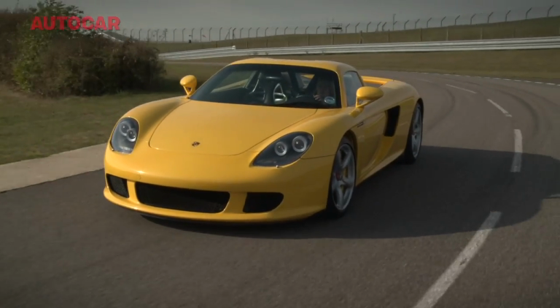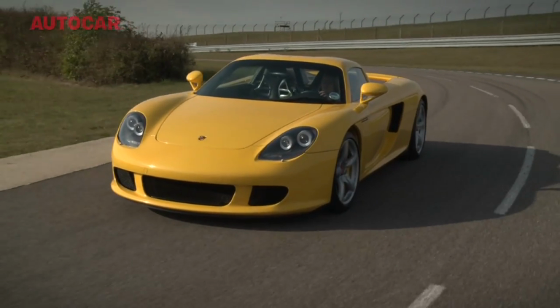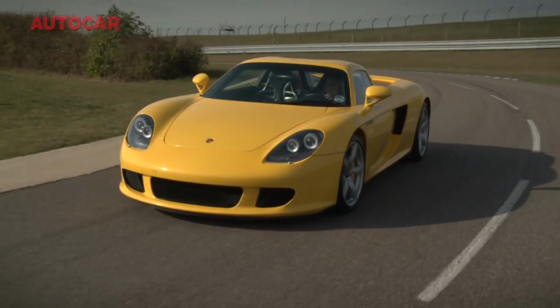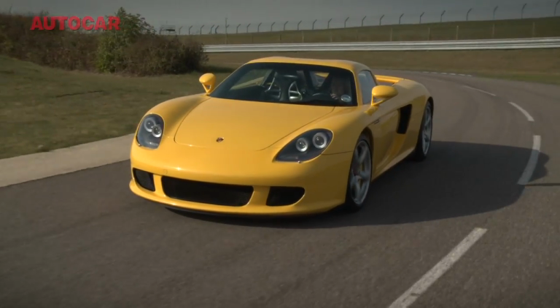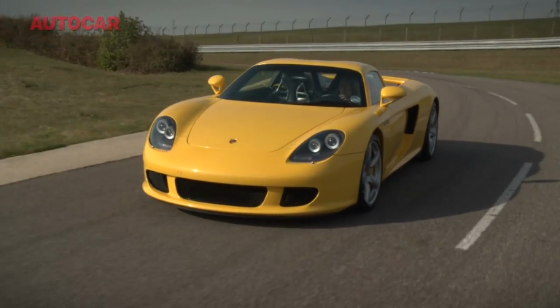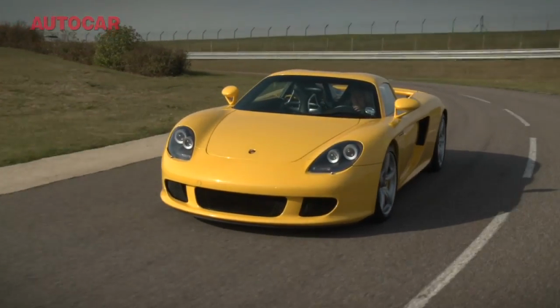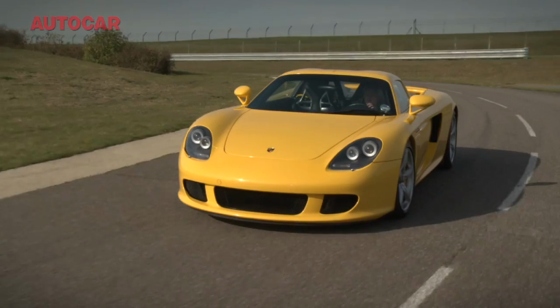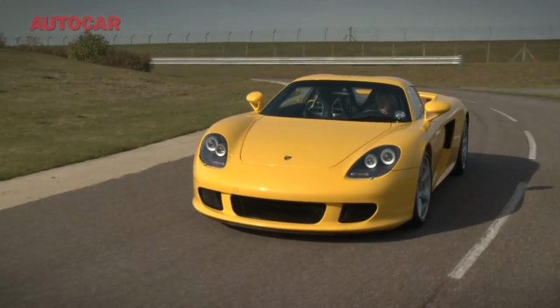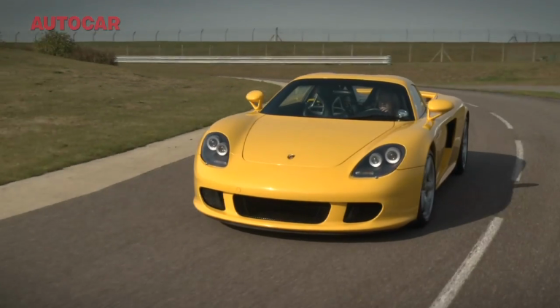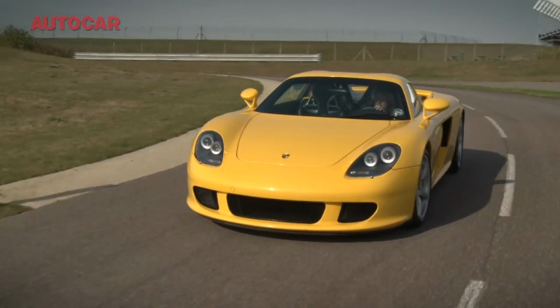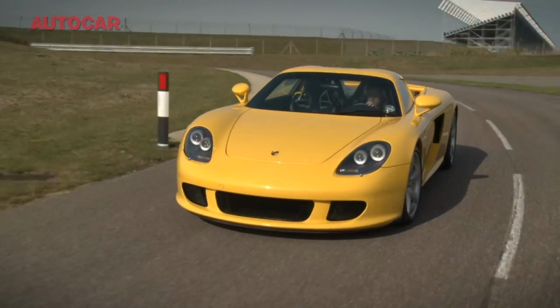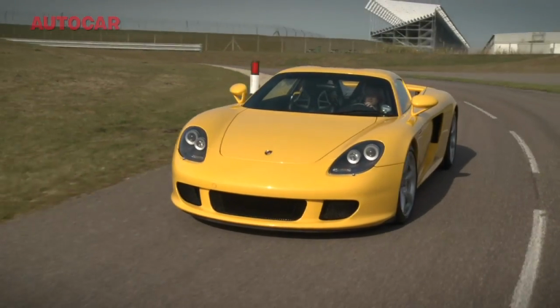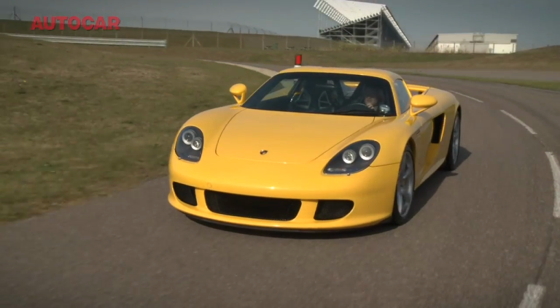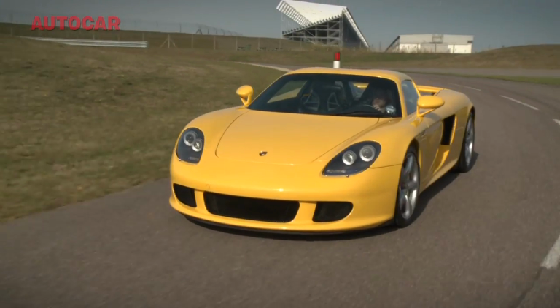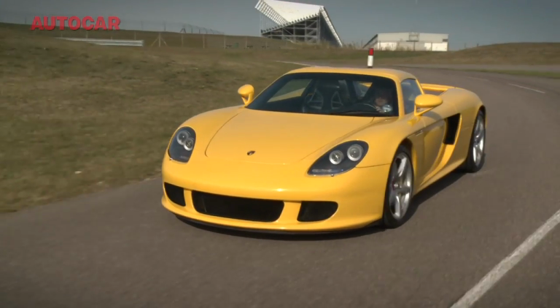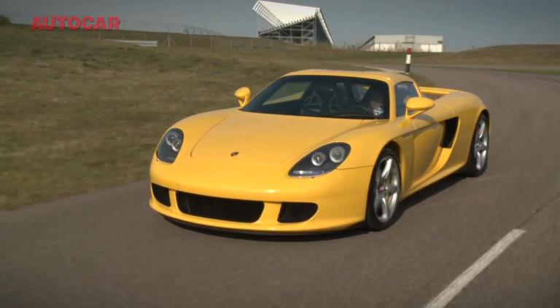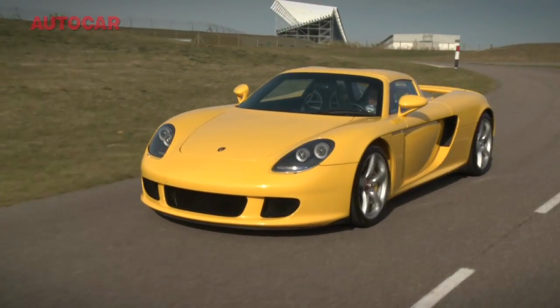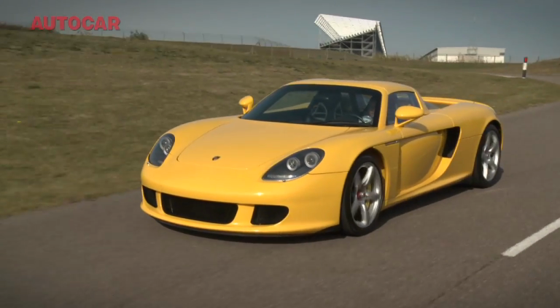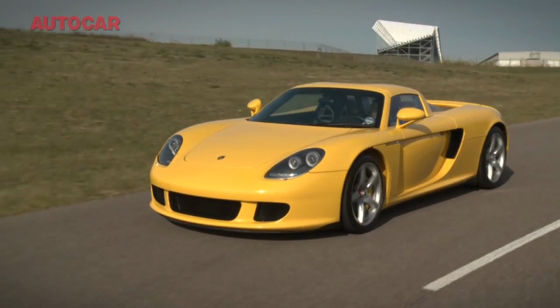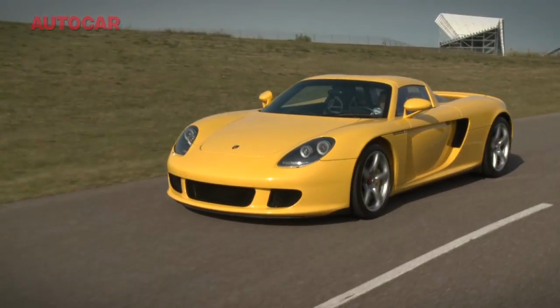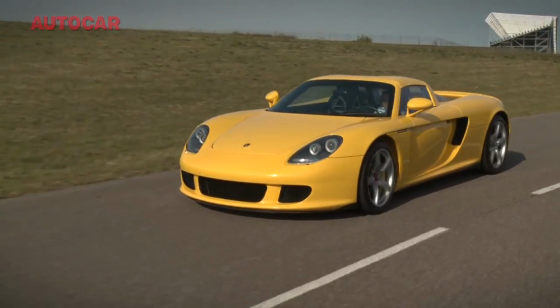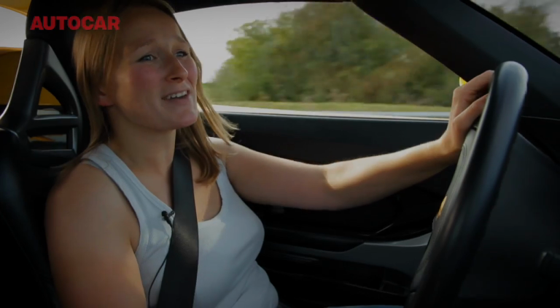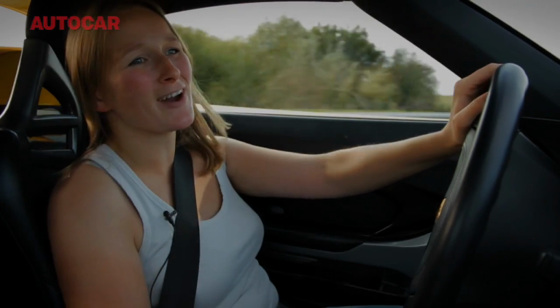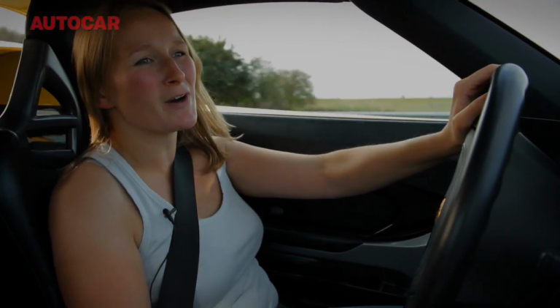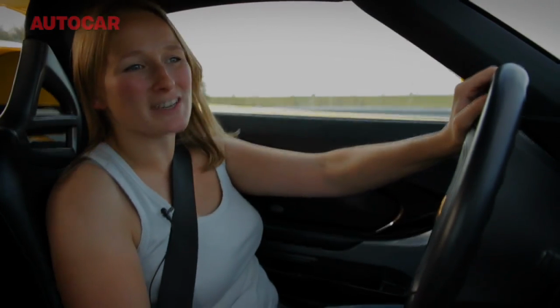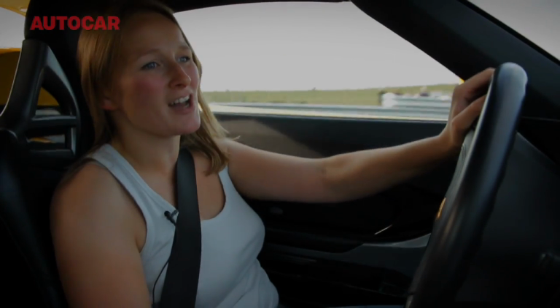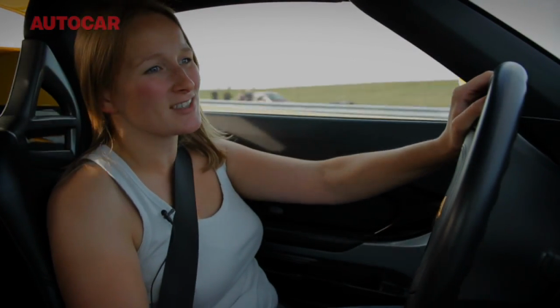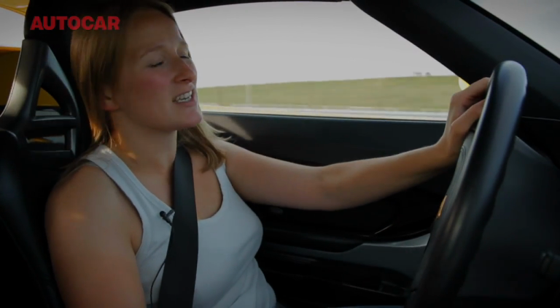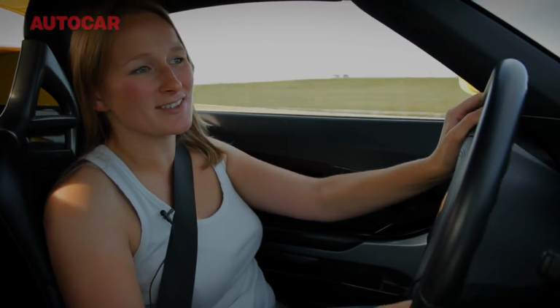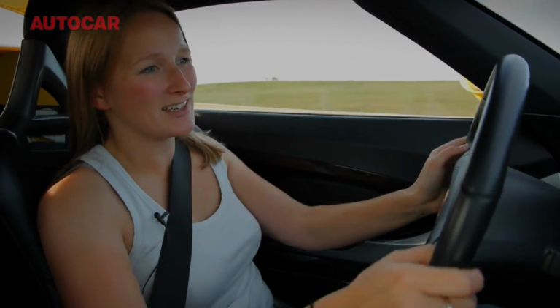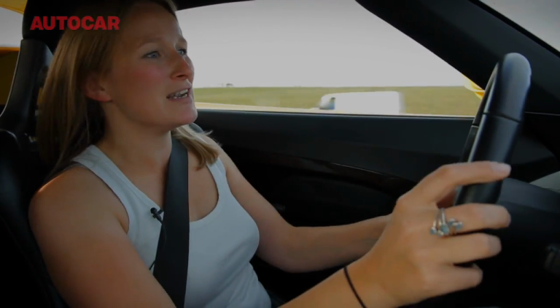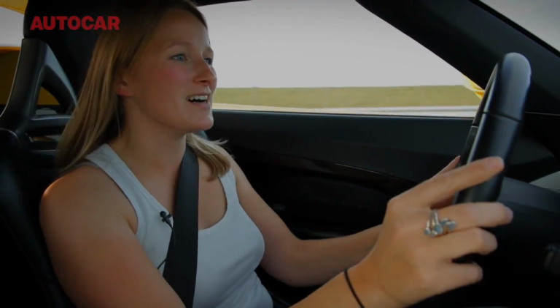Okay, so the clutch is a bit heavy. Maybe it's a bit prone to understeer if you don't drive it properly, but you get it right and, my God, it just sings. It really does.